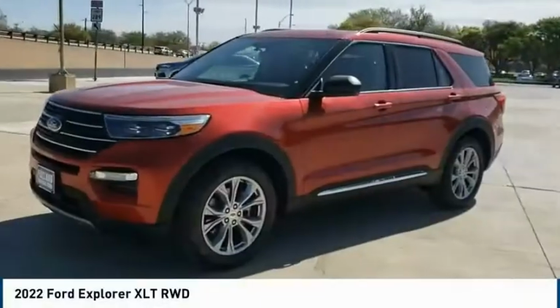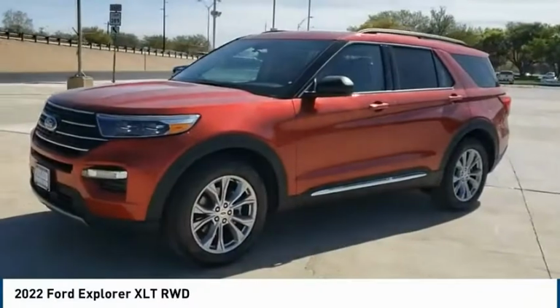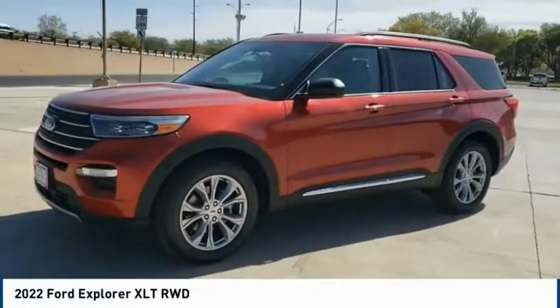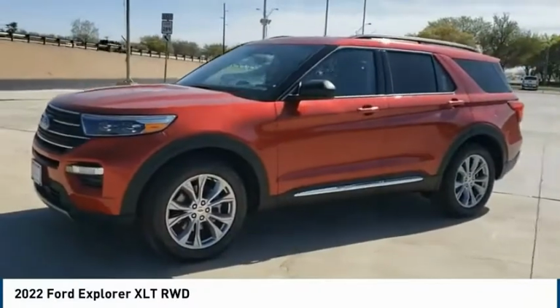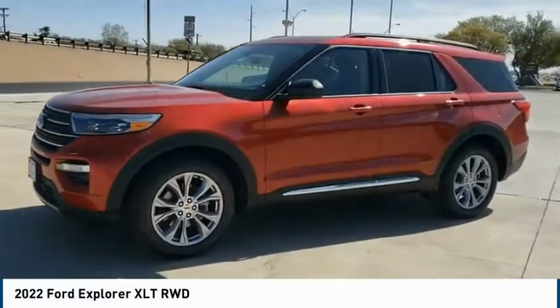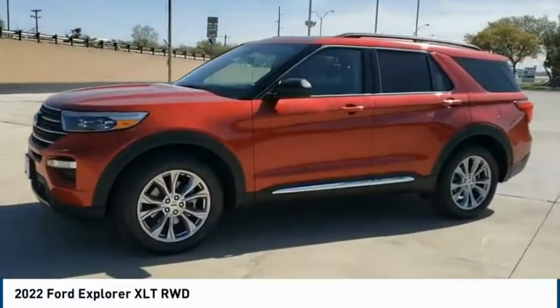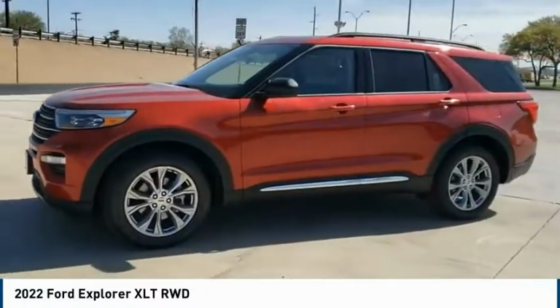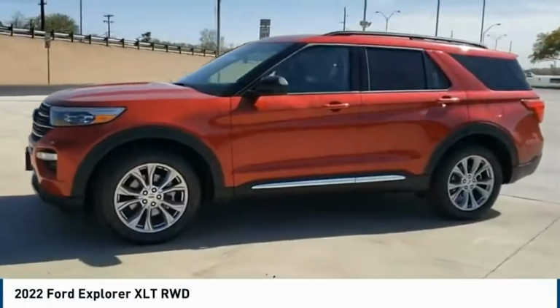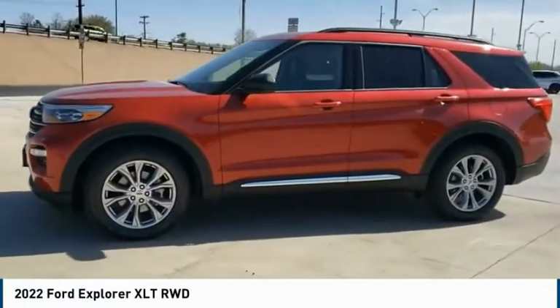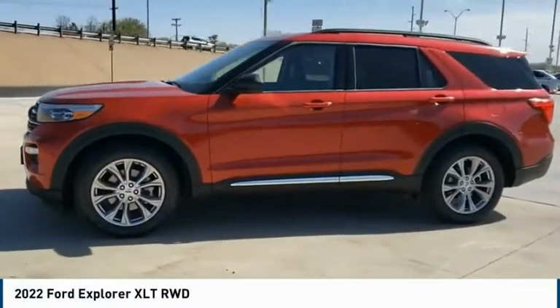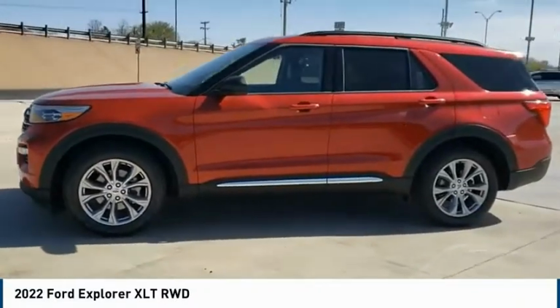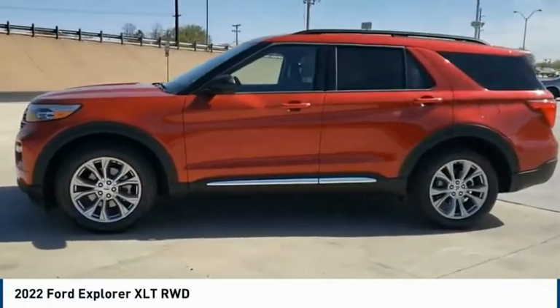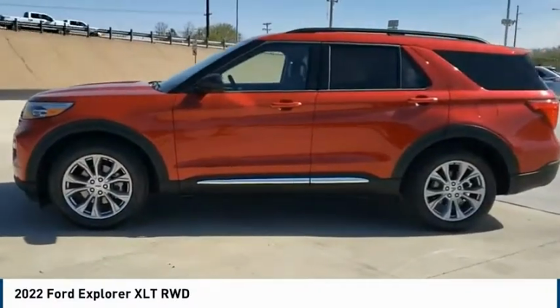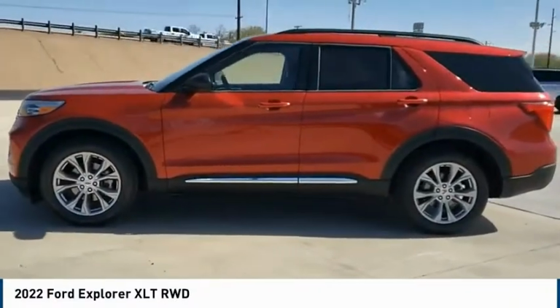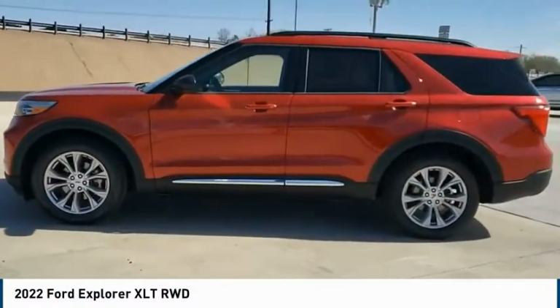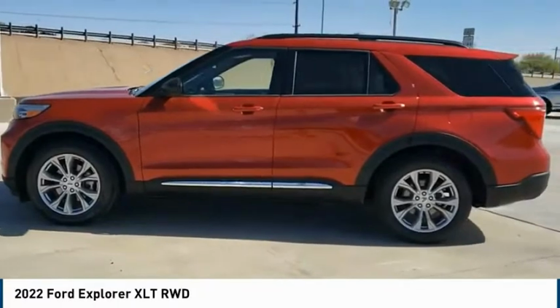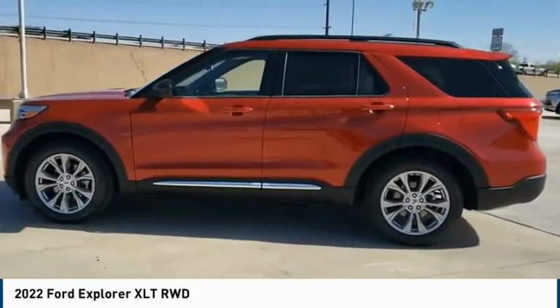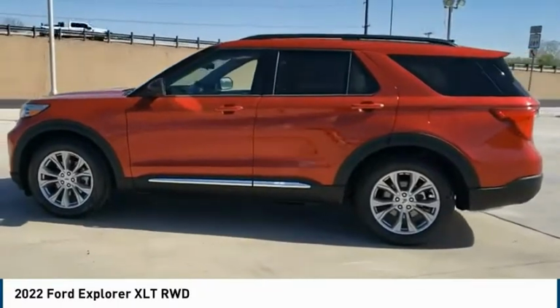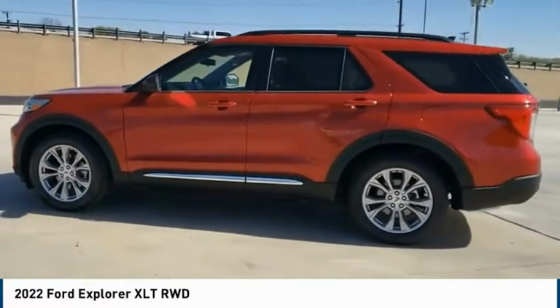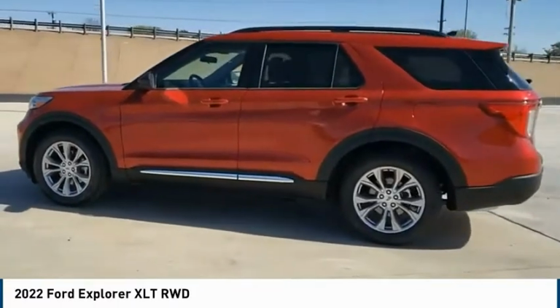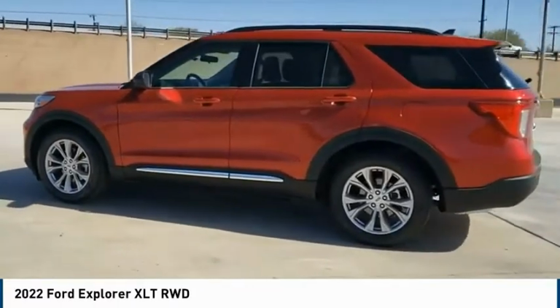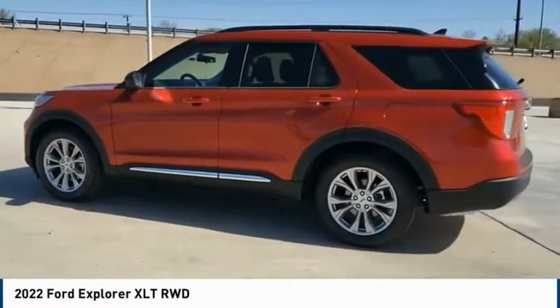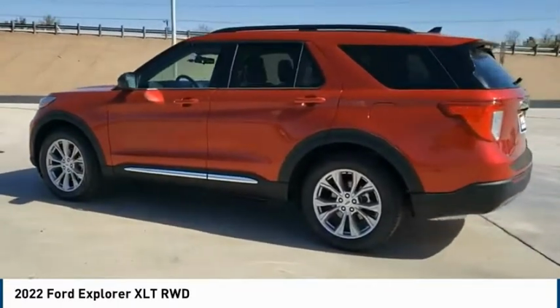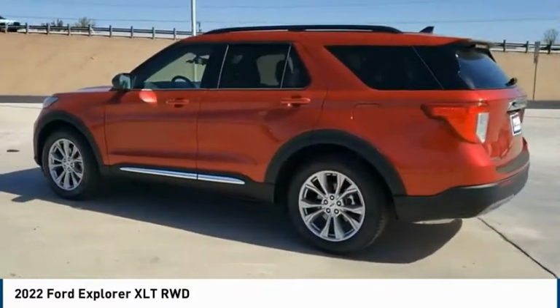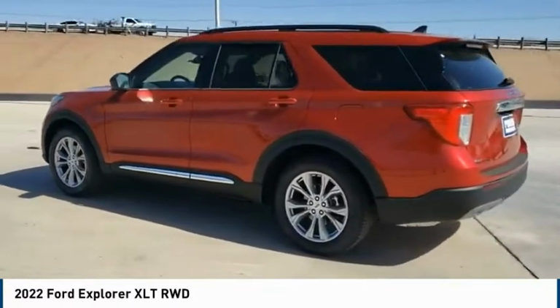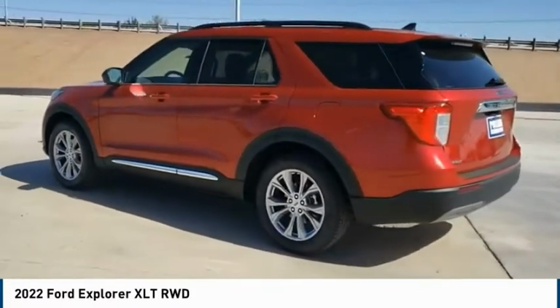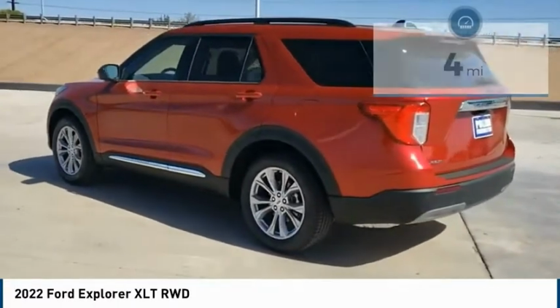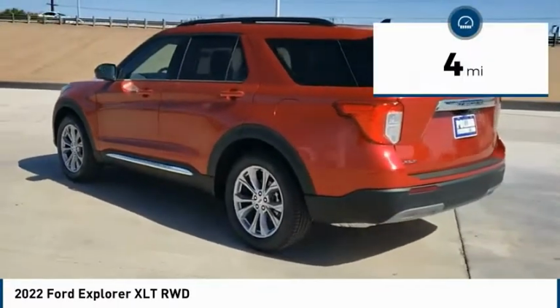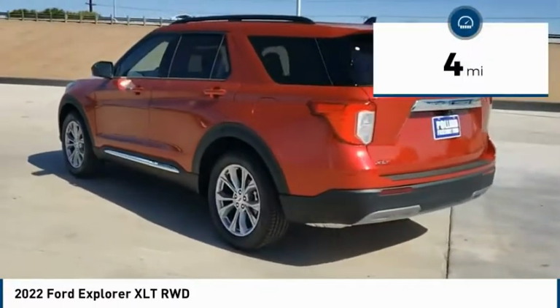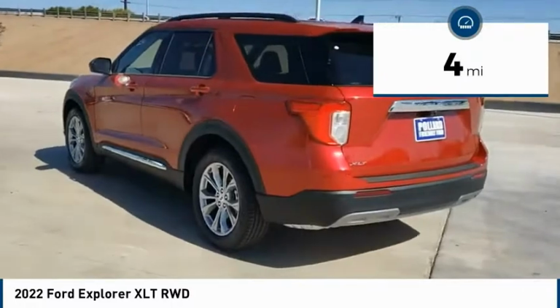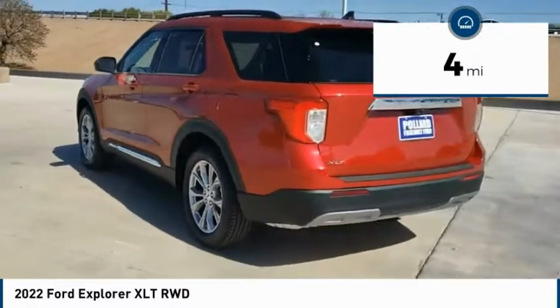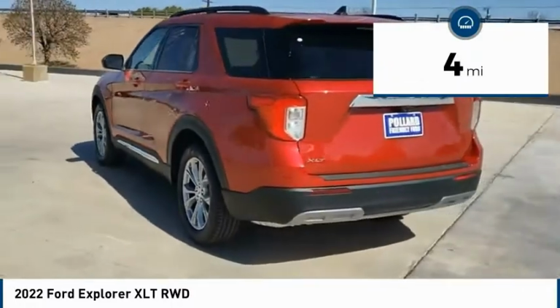We are pleased to show you the 2022 Explorer. You've got a lot of capabilities to call on in a Ford Explorer — don't underestimate your choices. This vehicle has less than 100 miles.